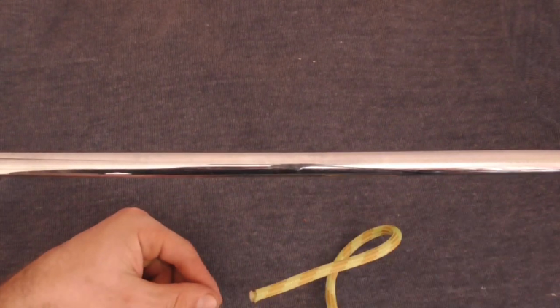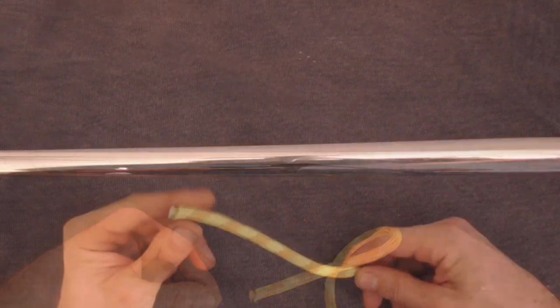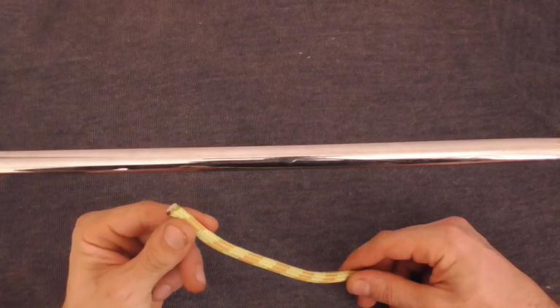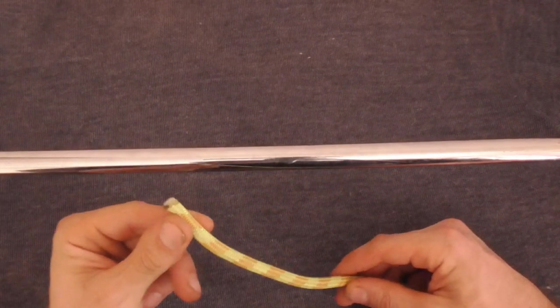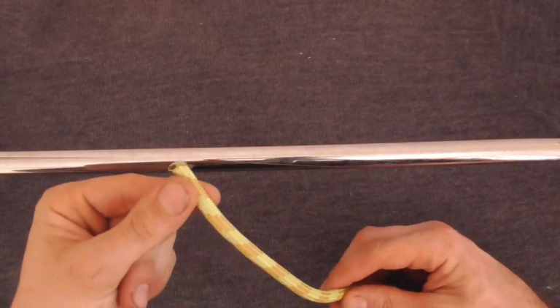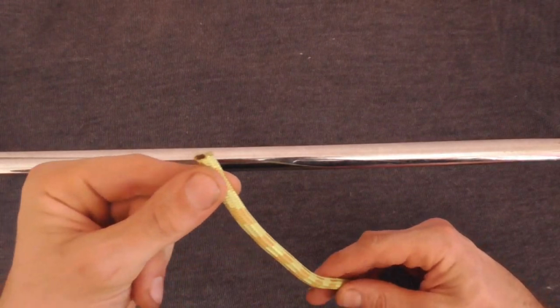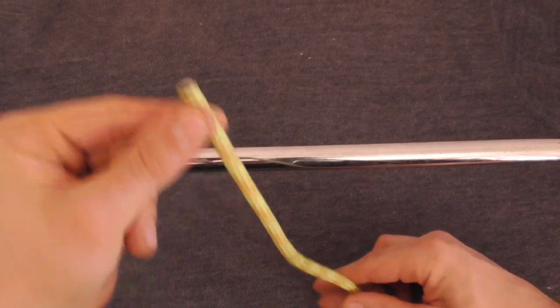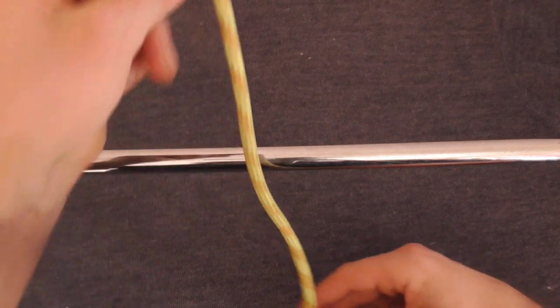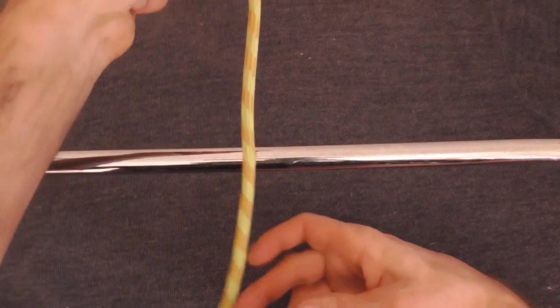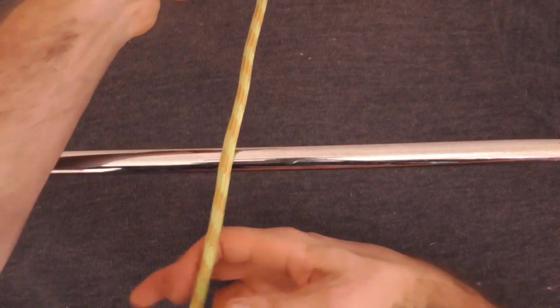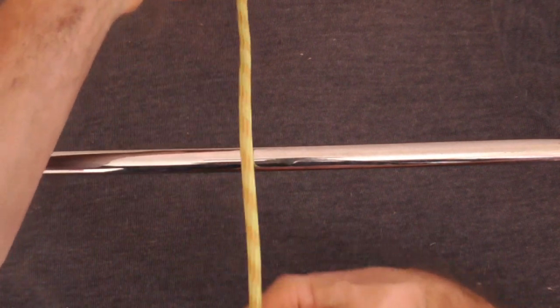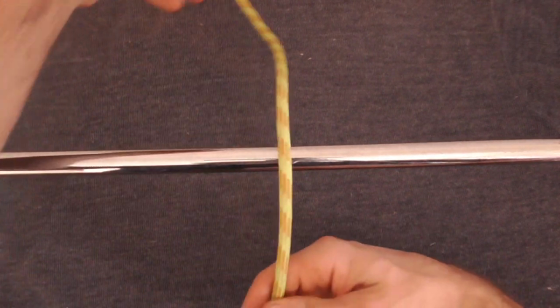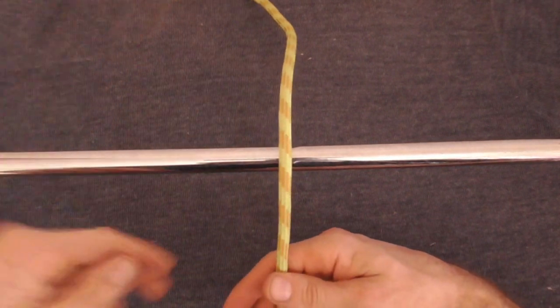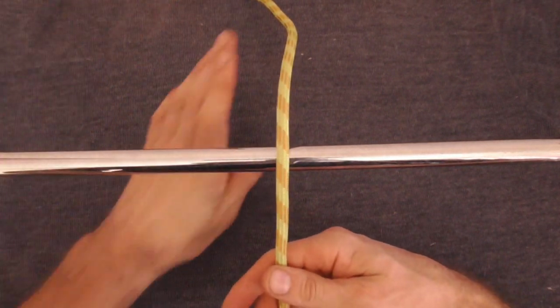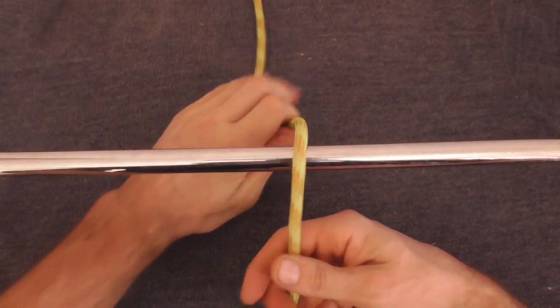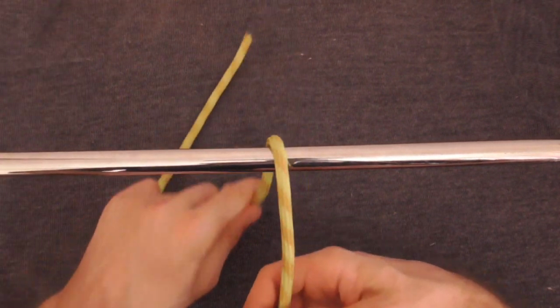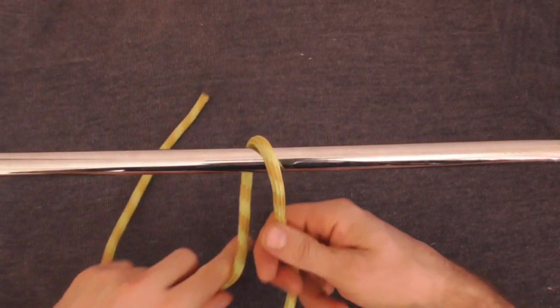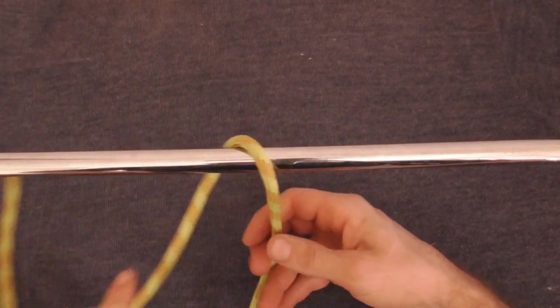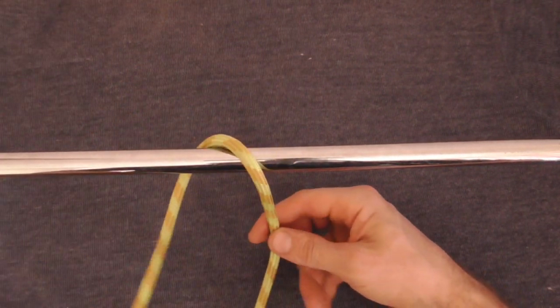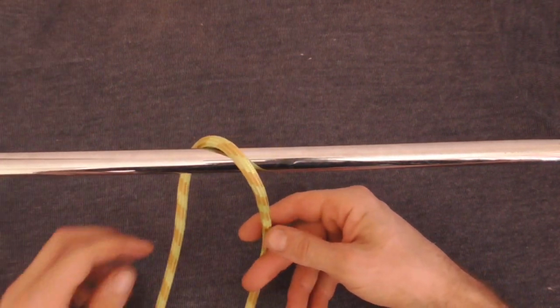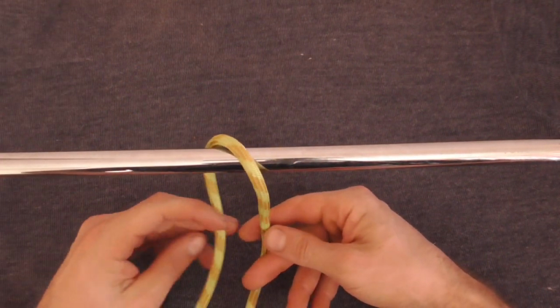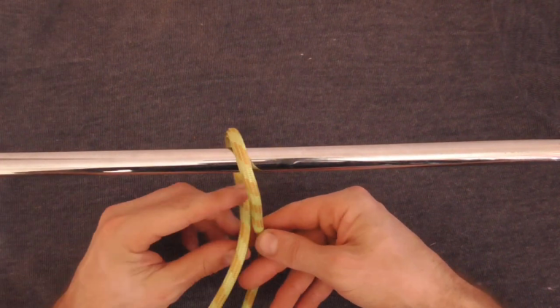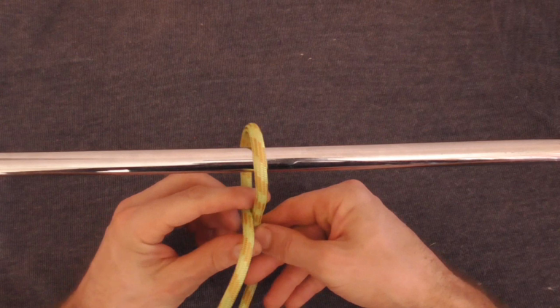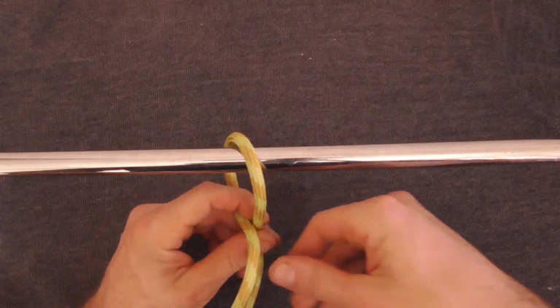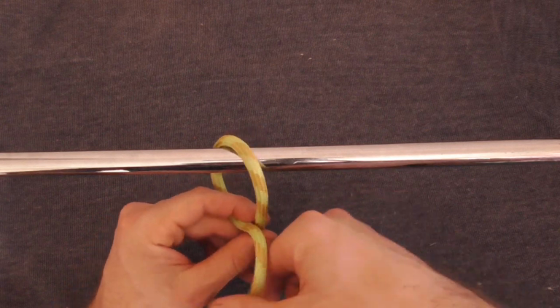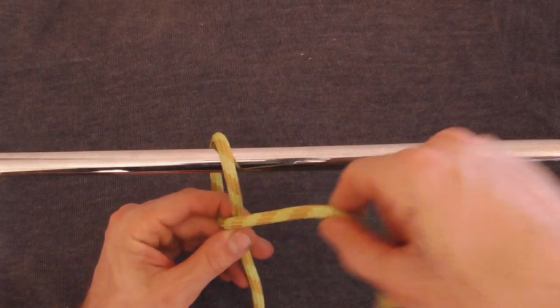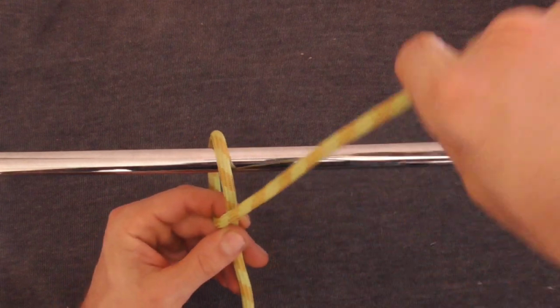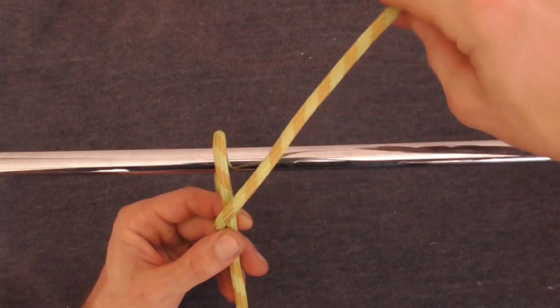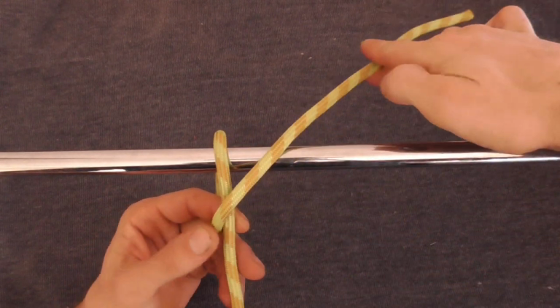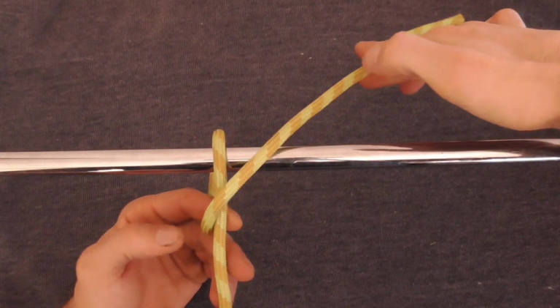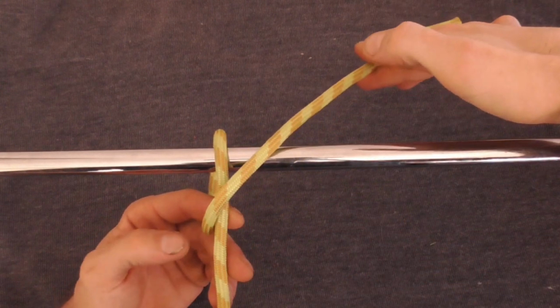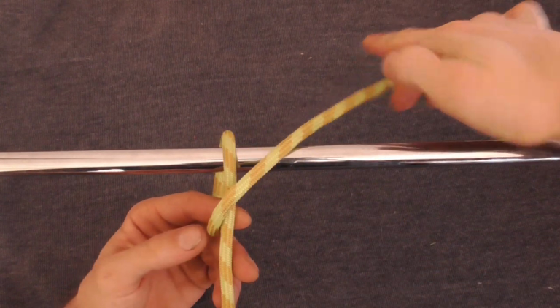To tie this one today we just want to take our rope and throw it over the pole towards the left and cross it over the right.